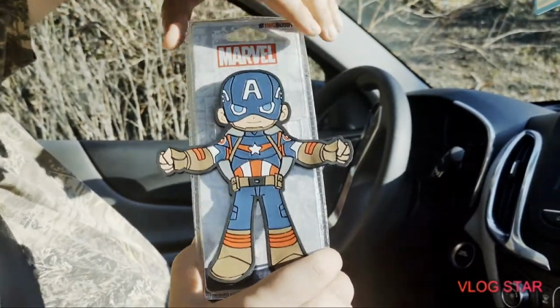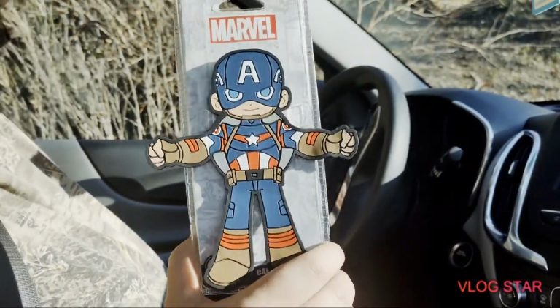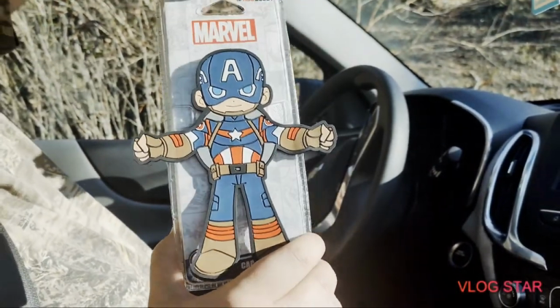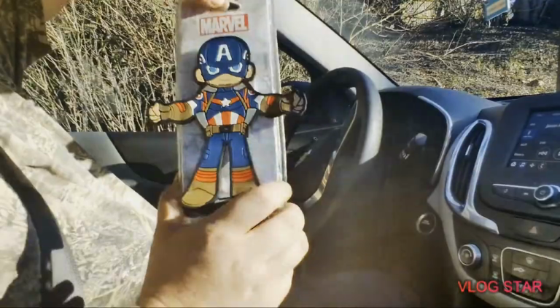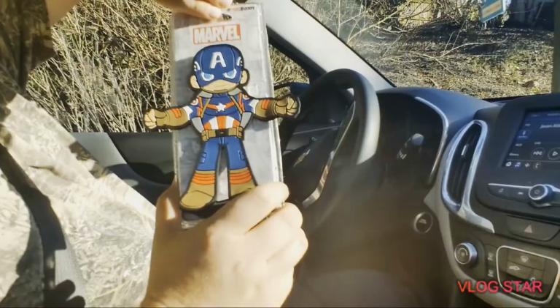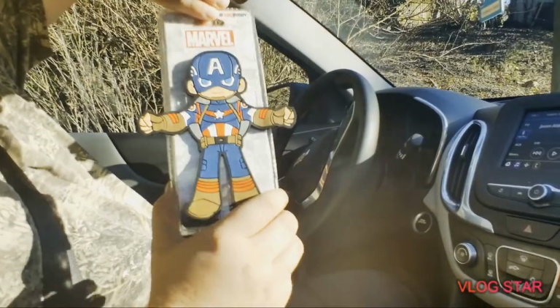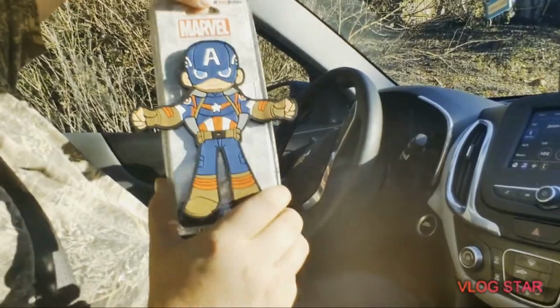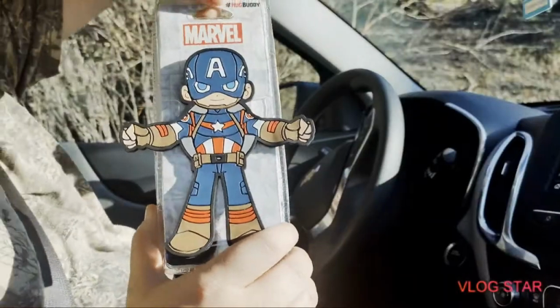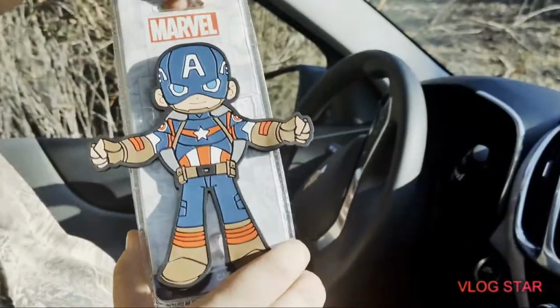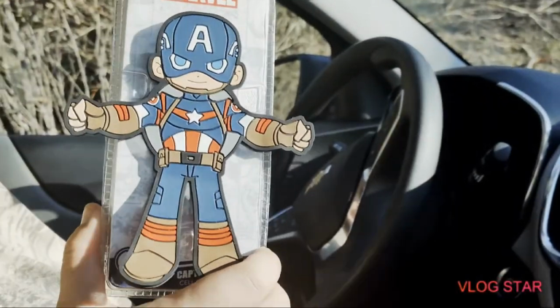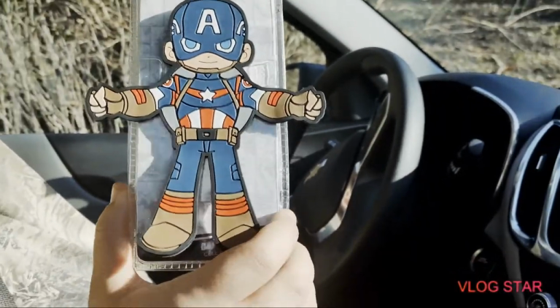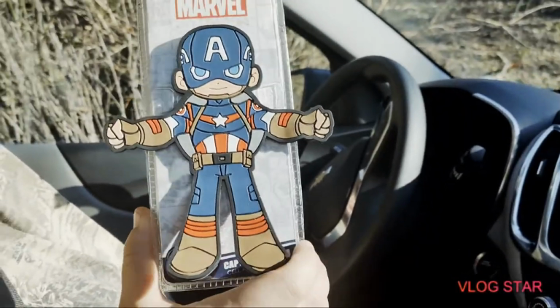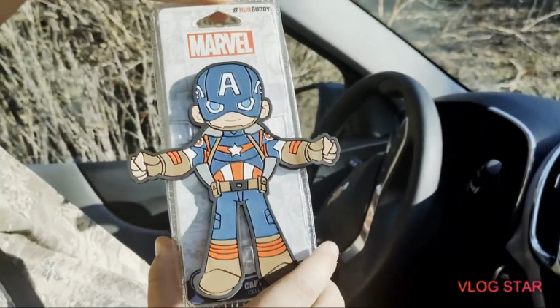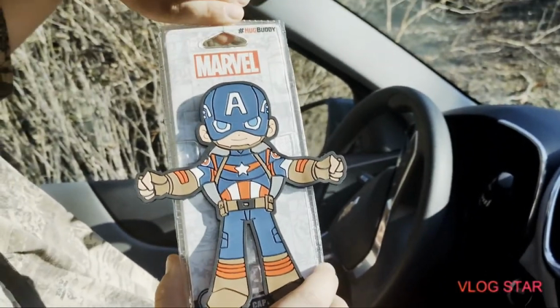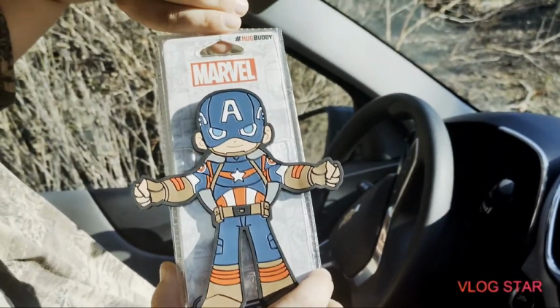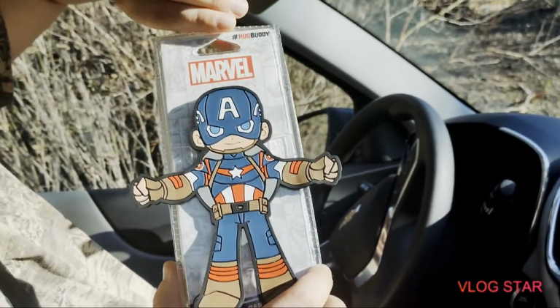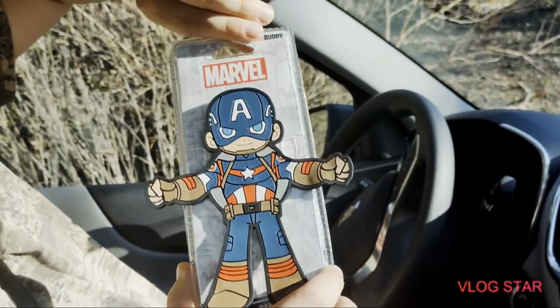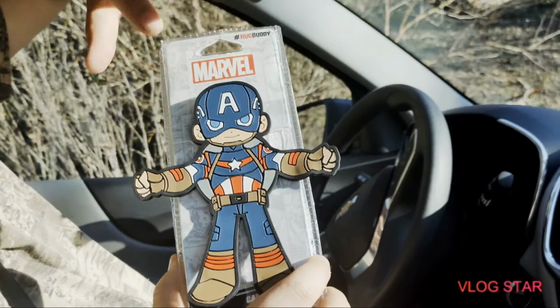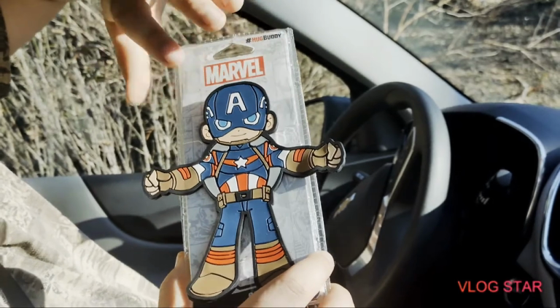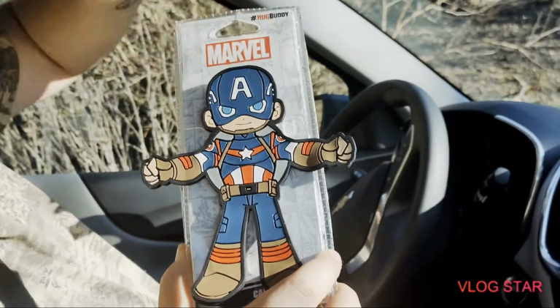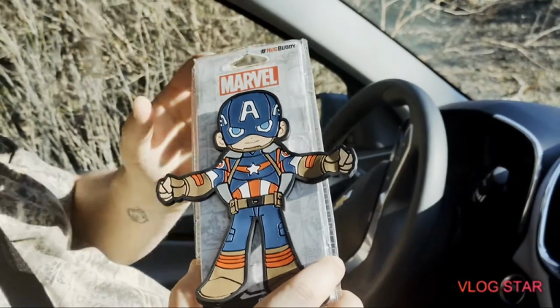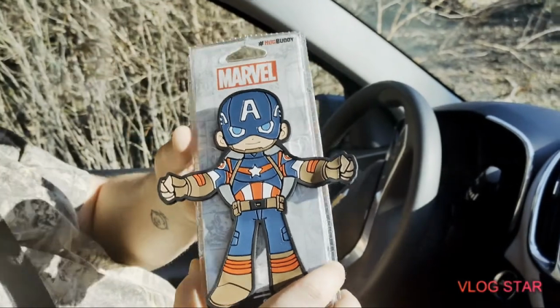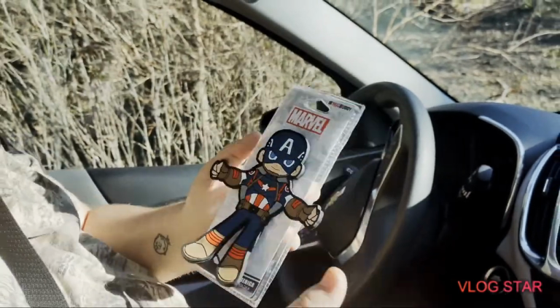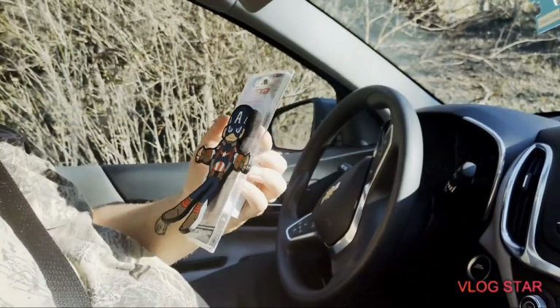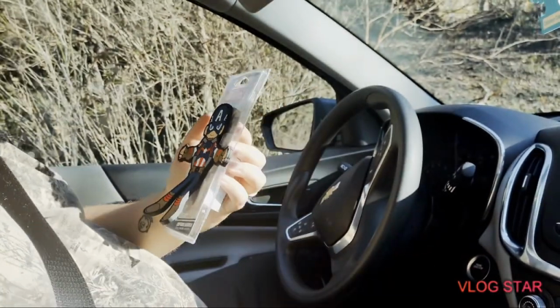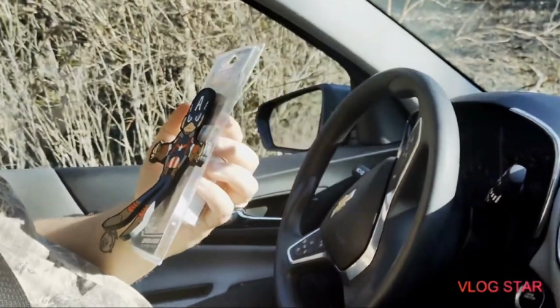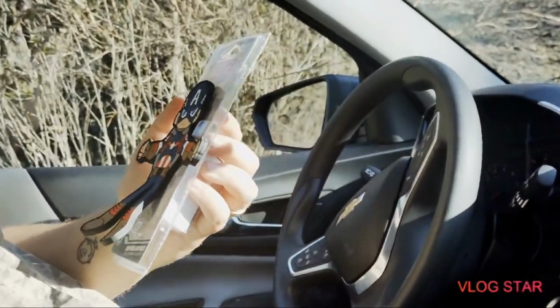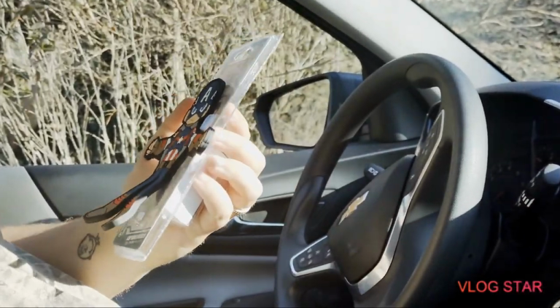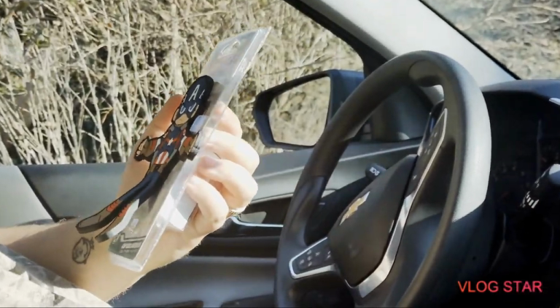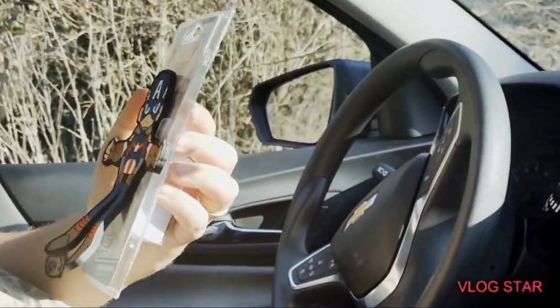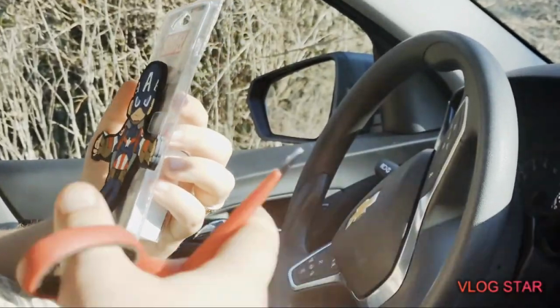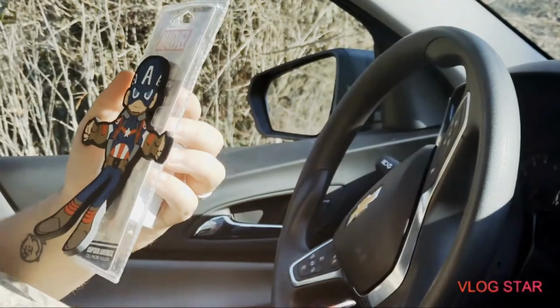Marvel — I mean, Marvel. Sorry about that. I am going to get so much hate for that. But this is Captain America, and it would be real cool if he had a shield. Hopefully it's on his back. So I'm going to open this up.